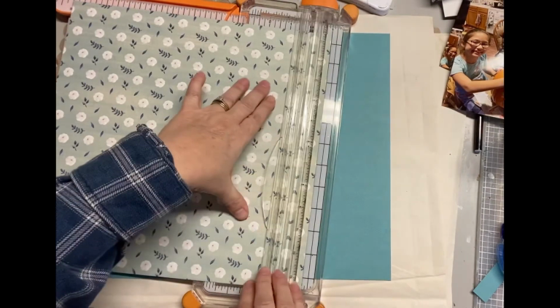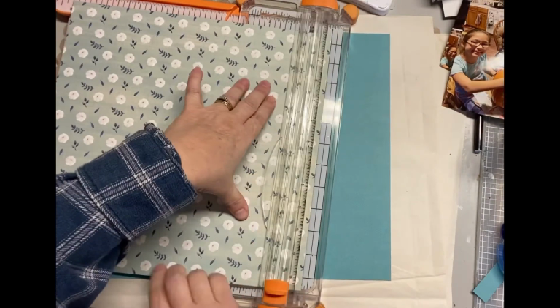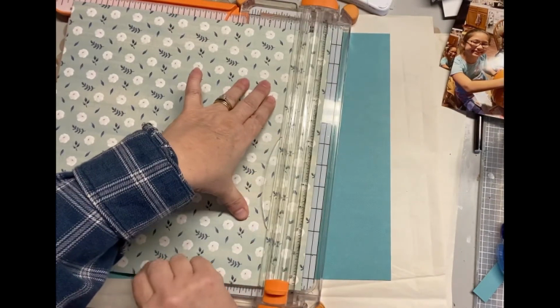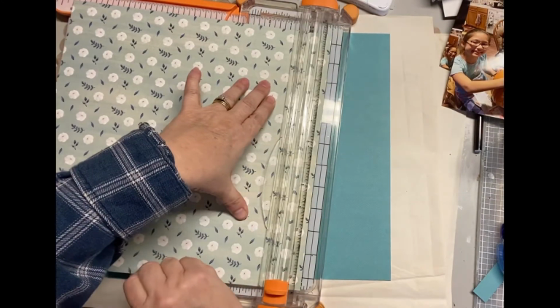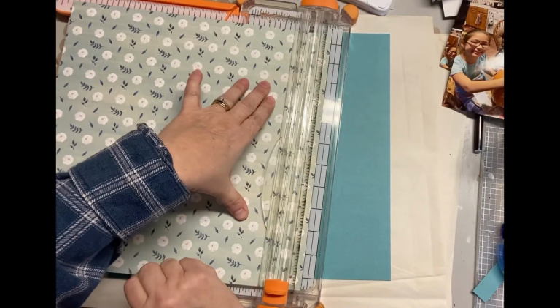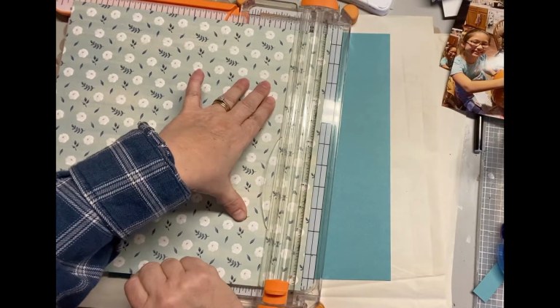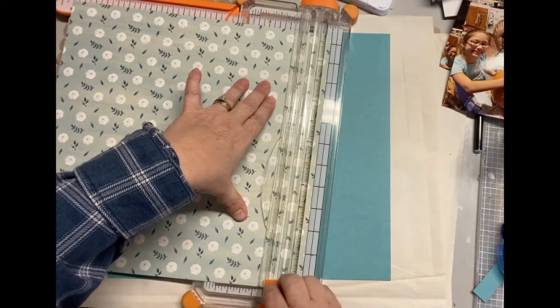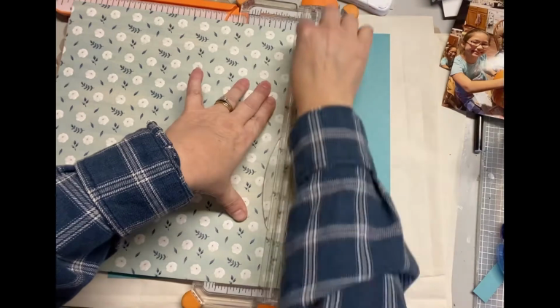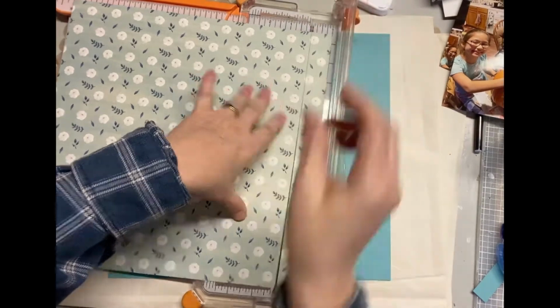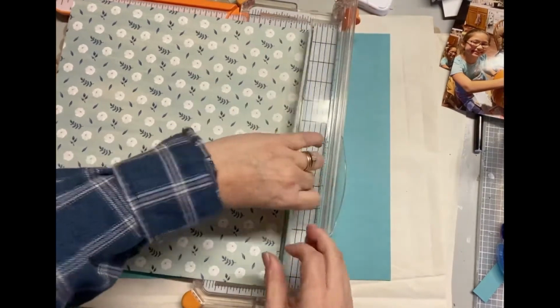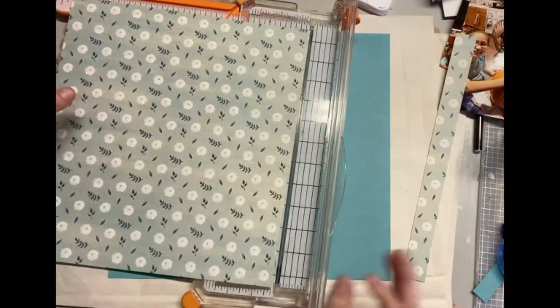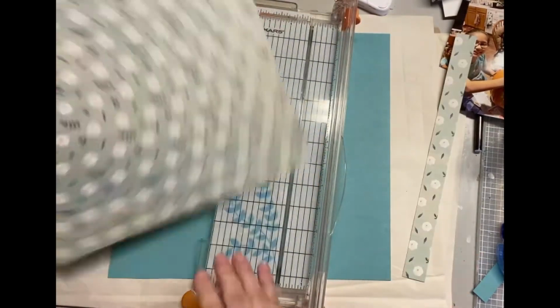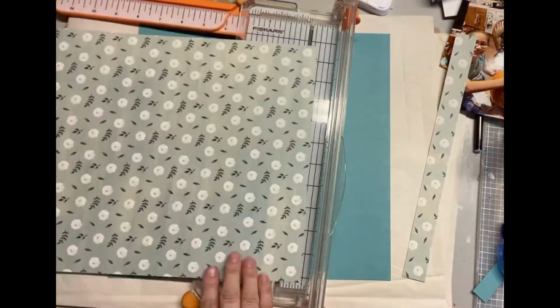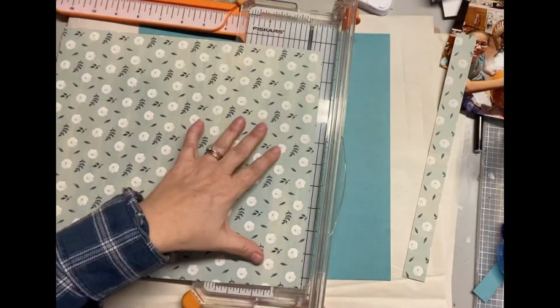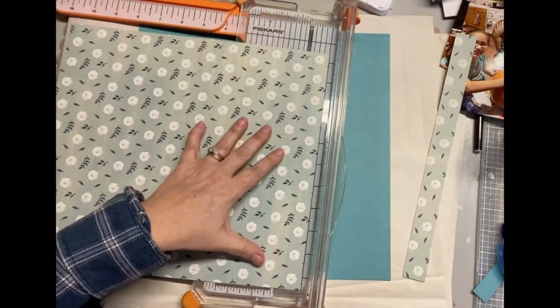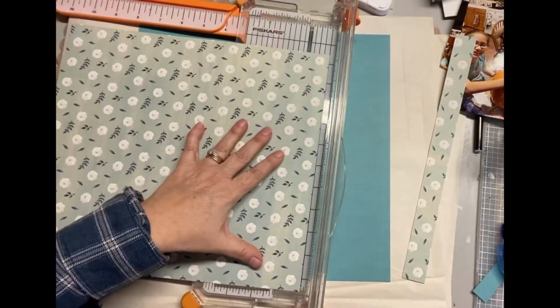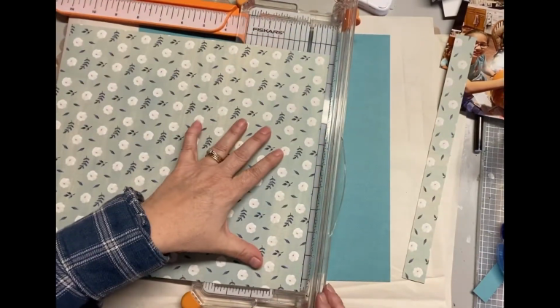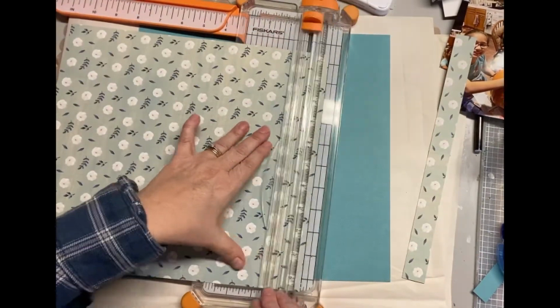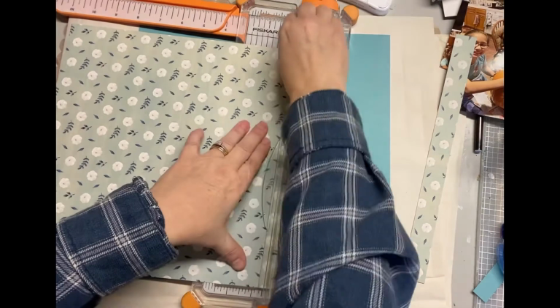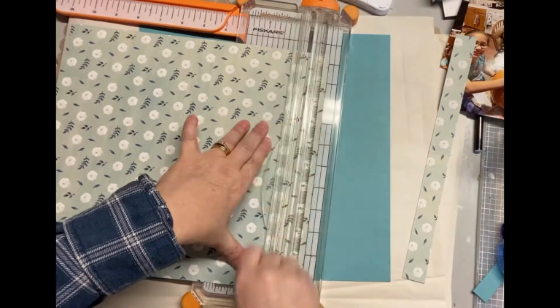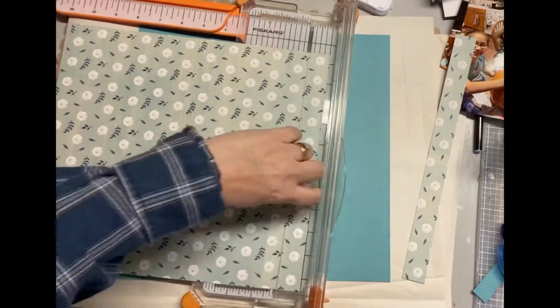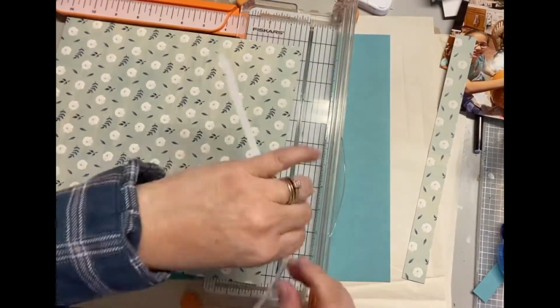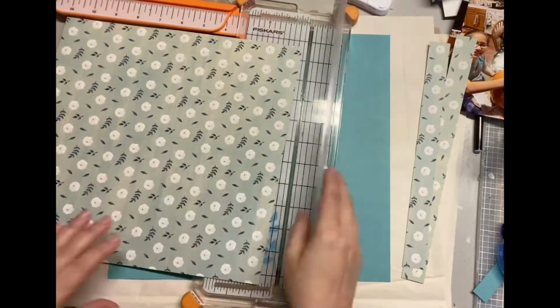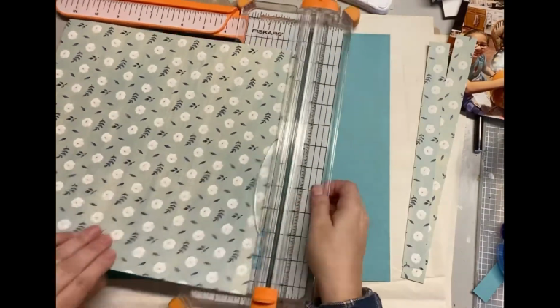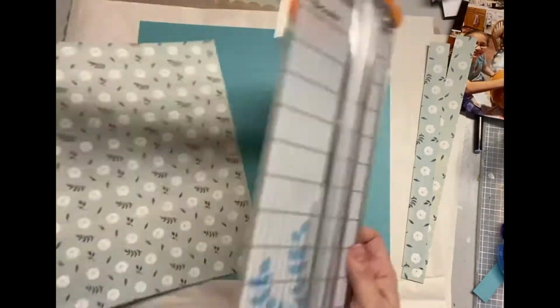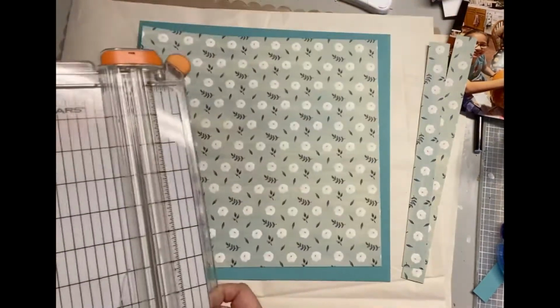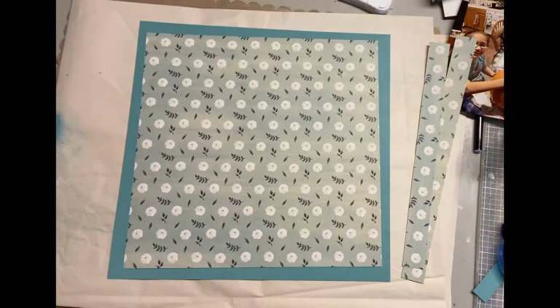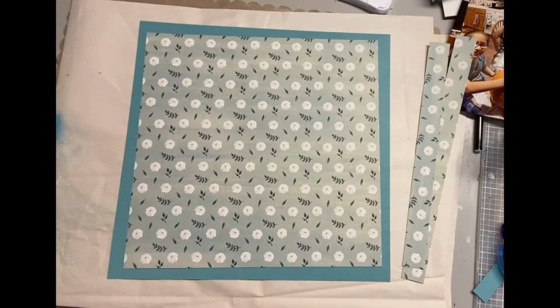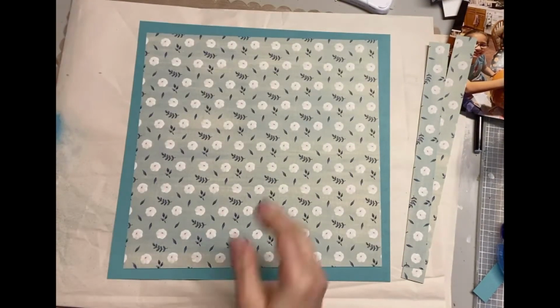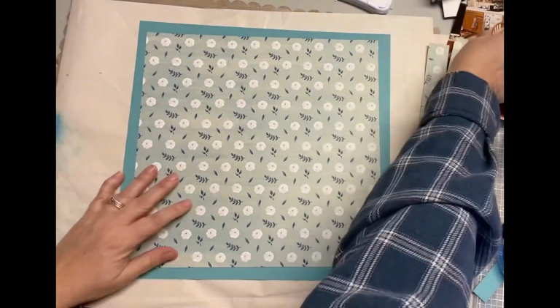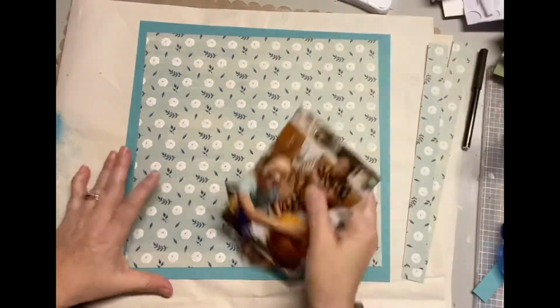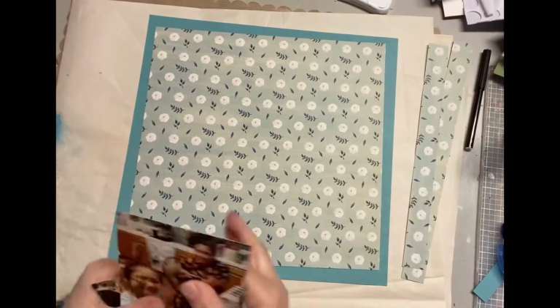First thing I did was I selected some pattern paper that I thought would go with this layout. My granddaughter is wearing a teal t-shirt, so that's why I went with this teal paper and this white pumpkin background paper. I love that — it's so pretty.